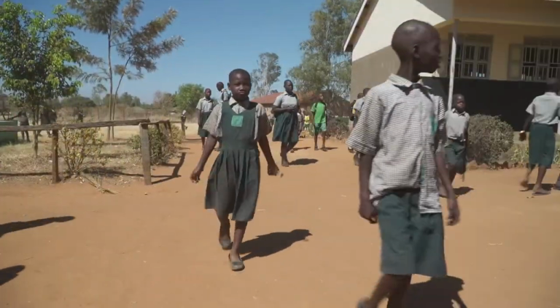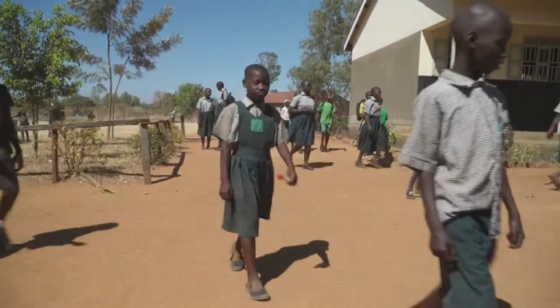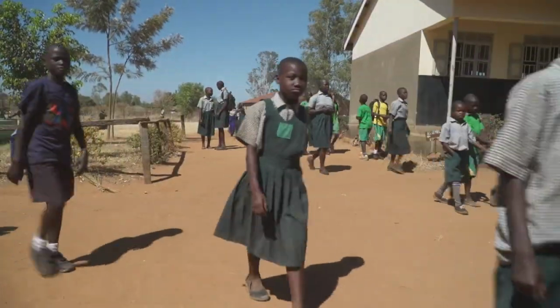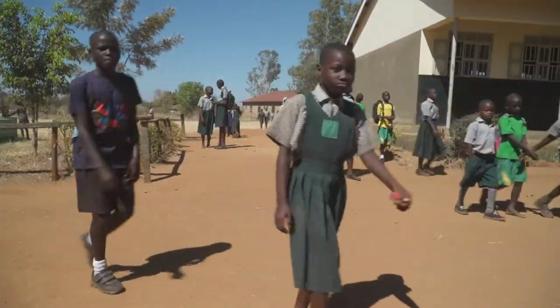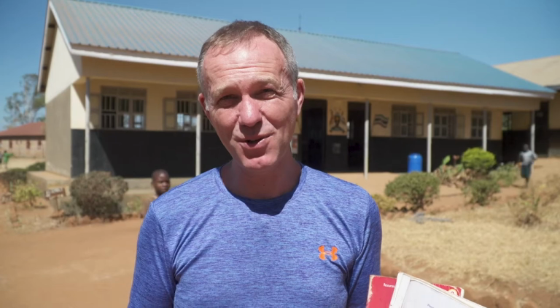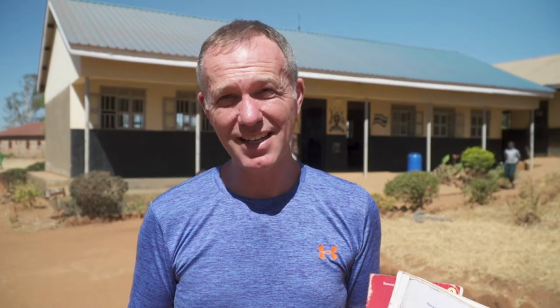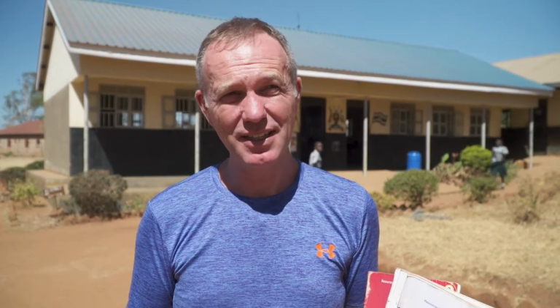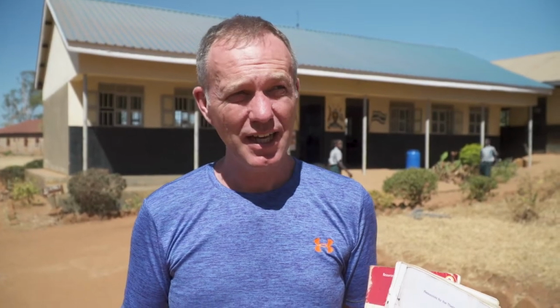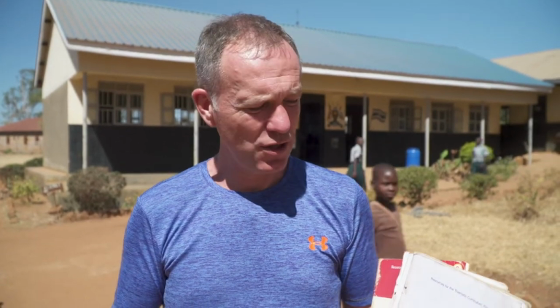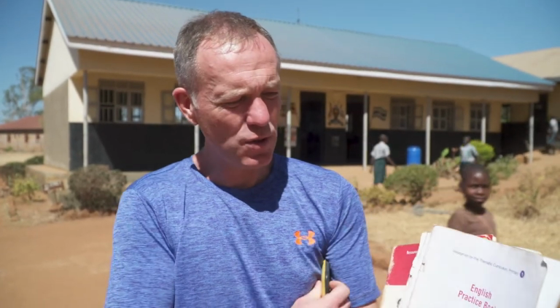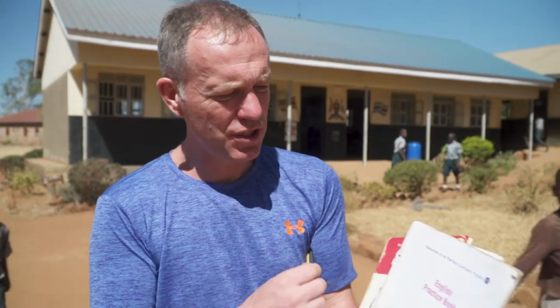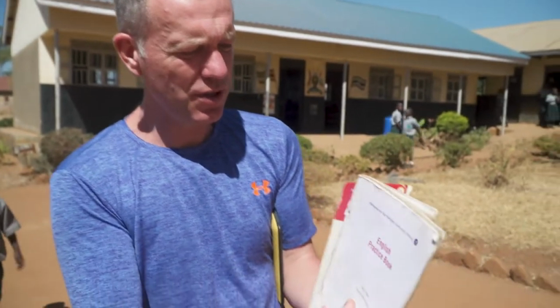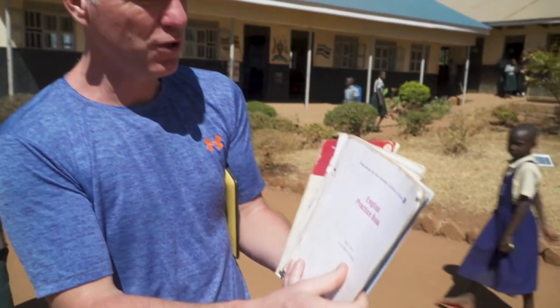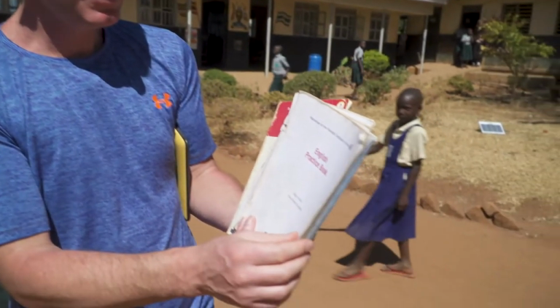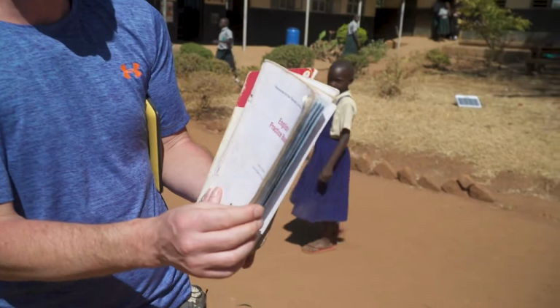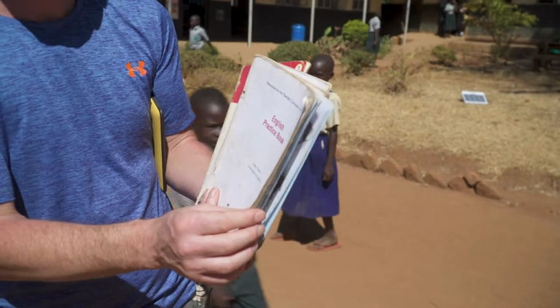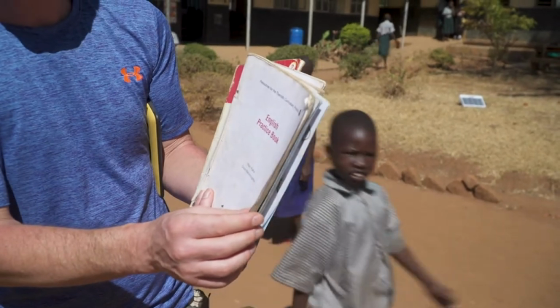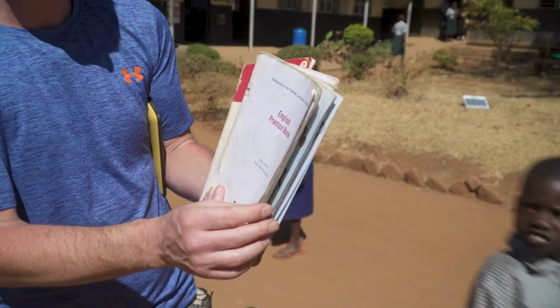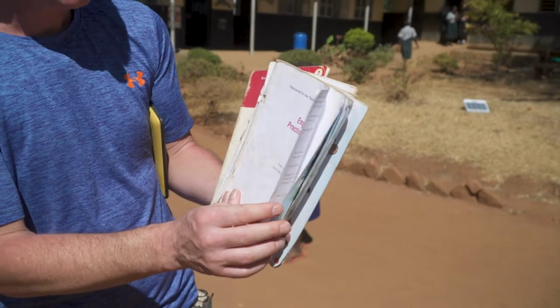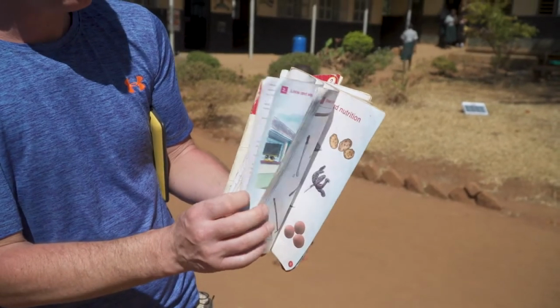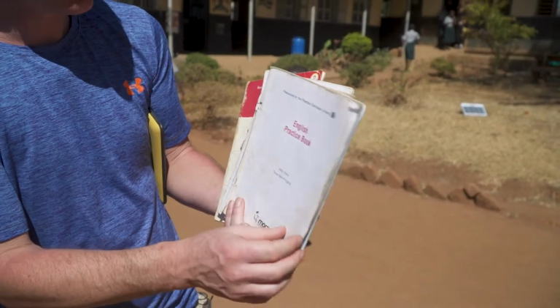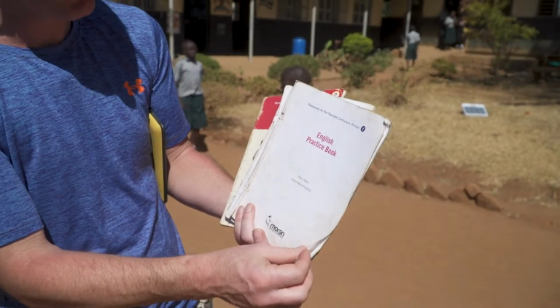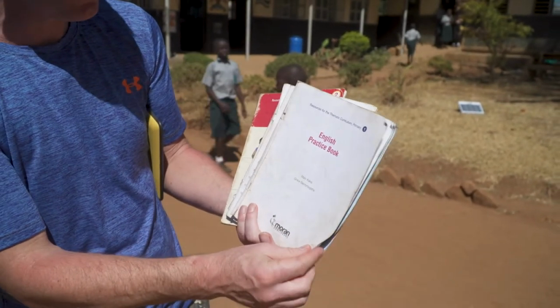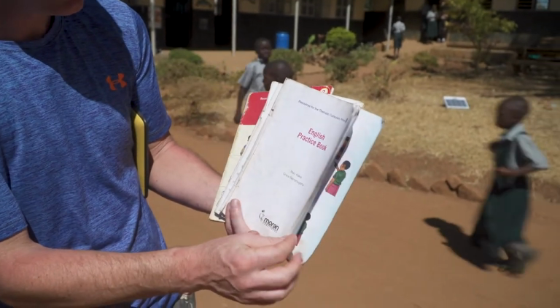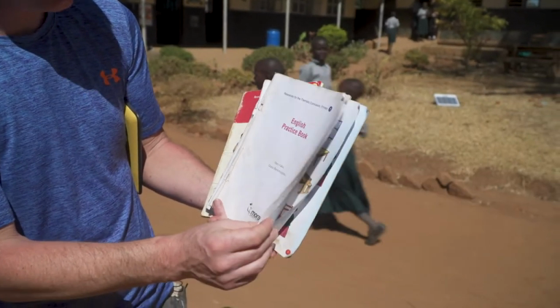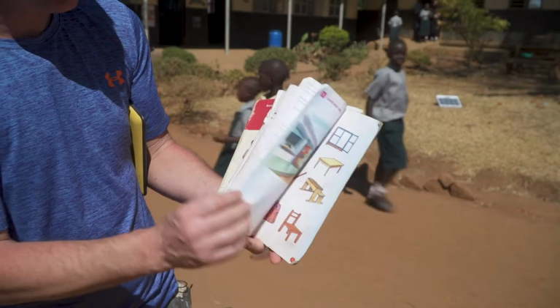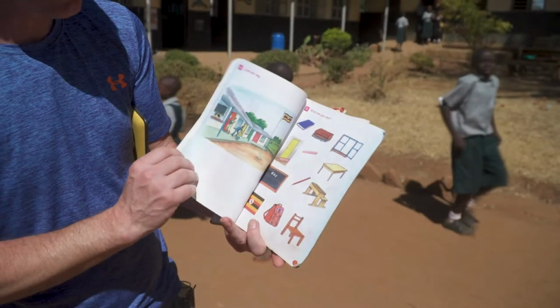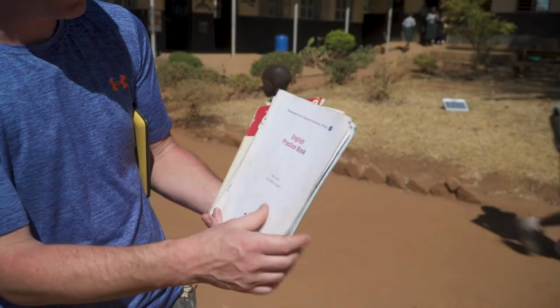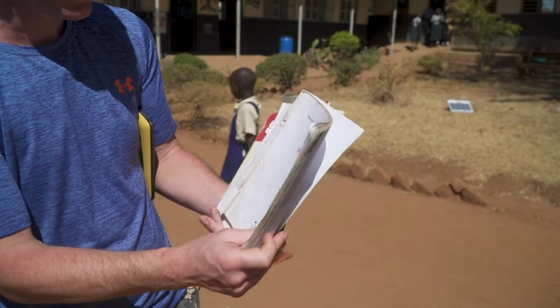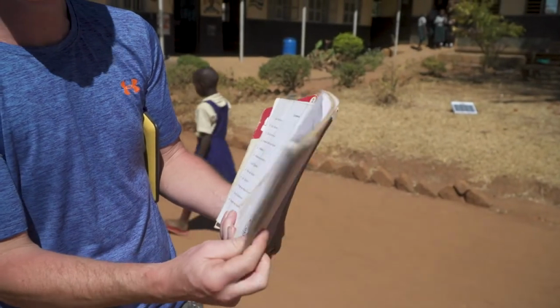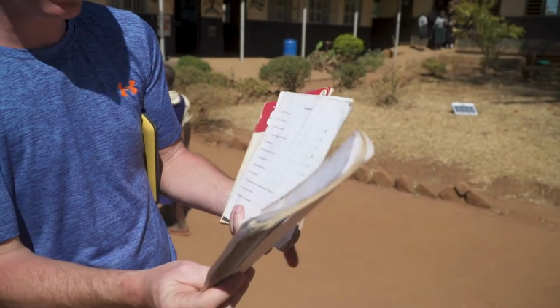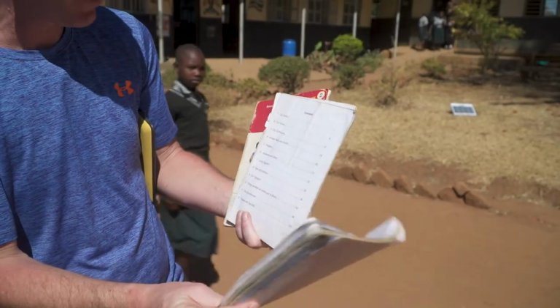We're at Kurumbri Primary School at the moment in Northern Uganda and this is what we wanted to show you on film. These are the teaching resources for the teachers at Kurumbri Primary. Can you see they're really worn, lots of them are old curriculum books, they don't have enough books to go around.